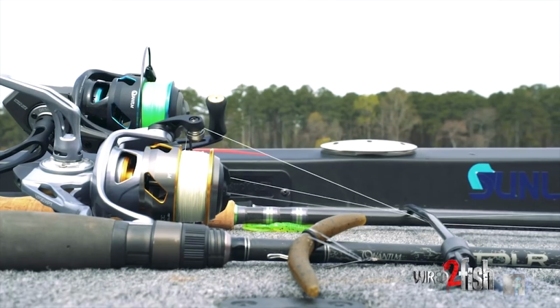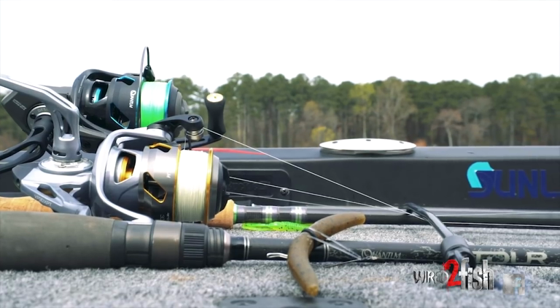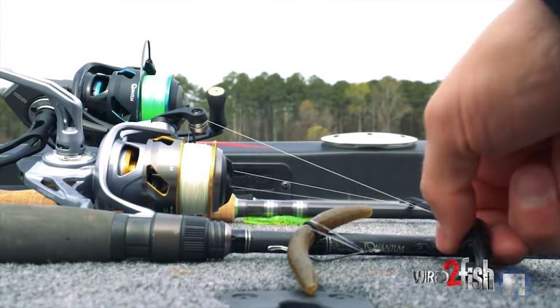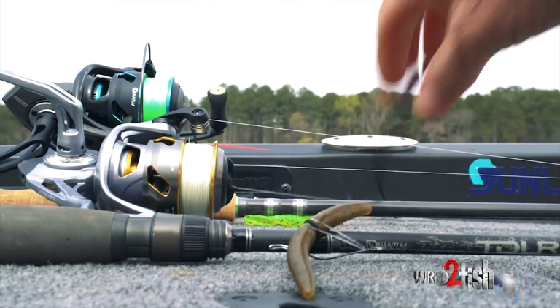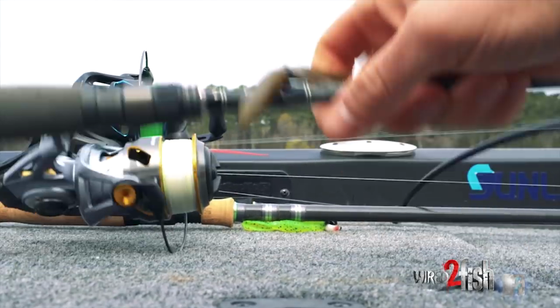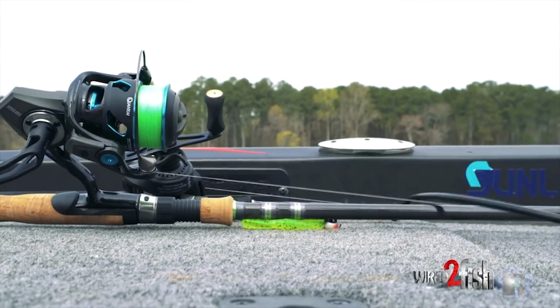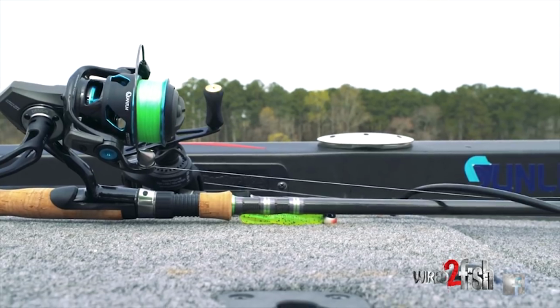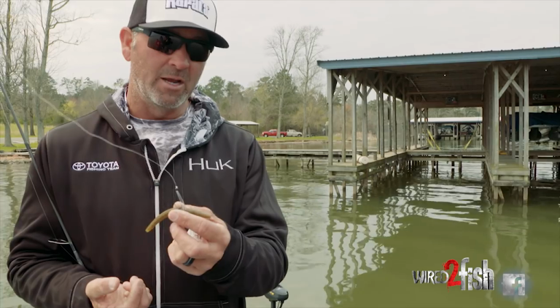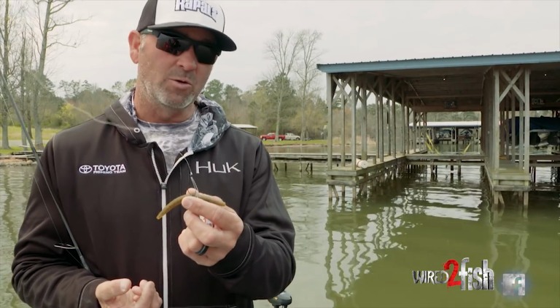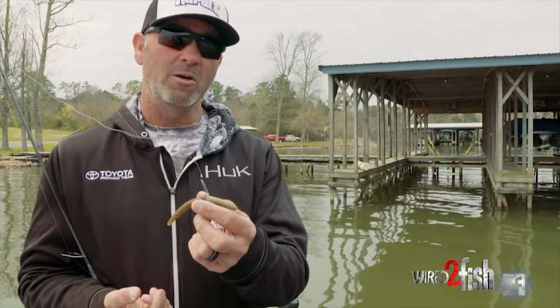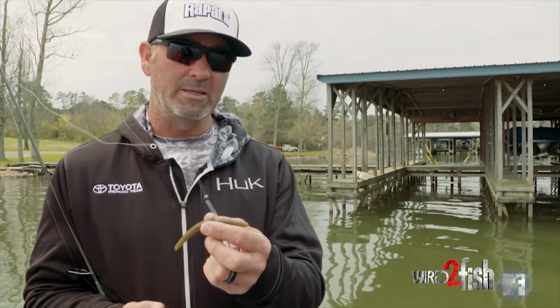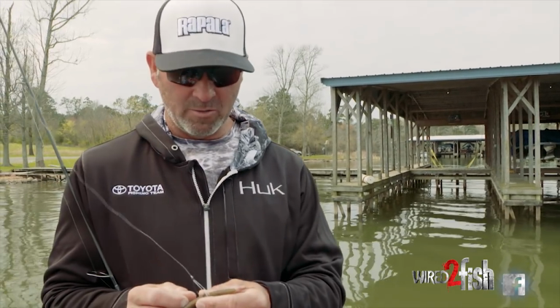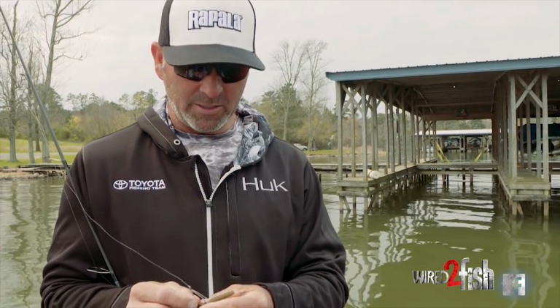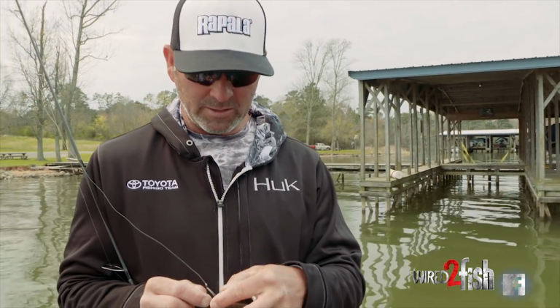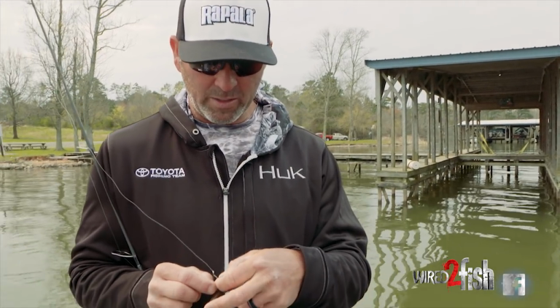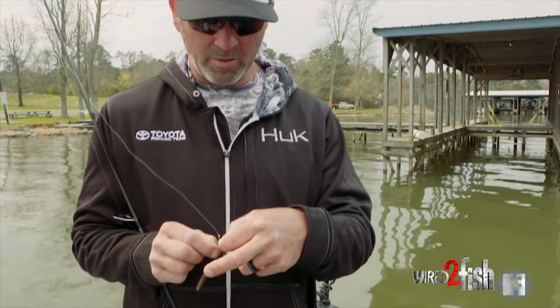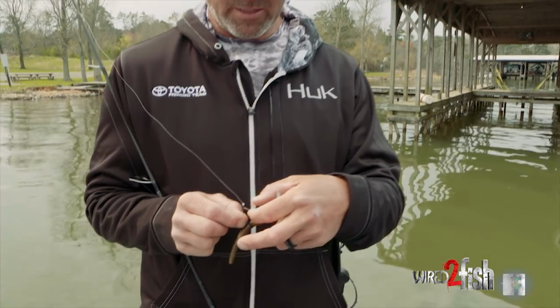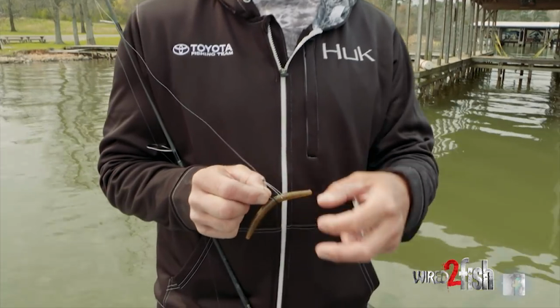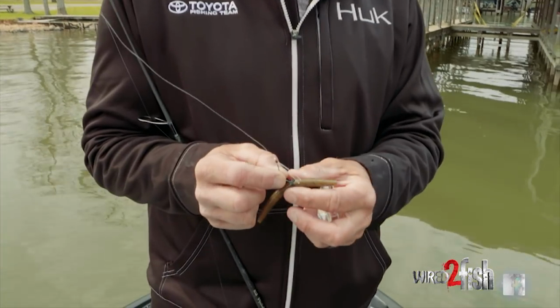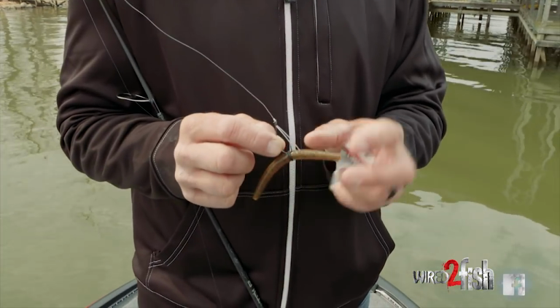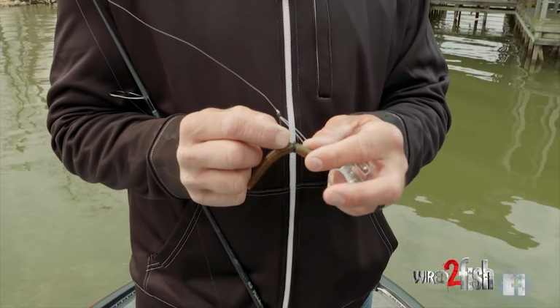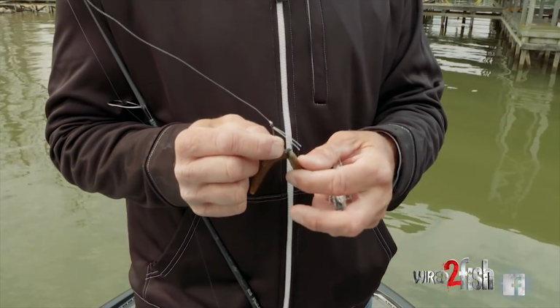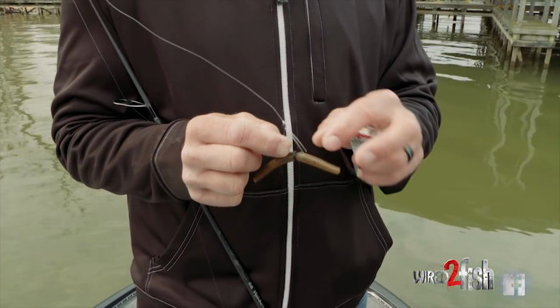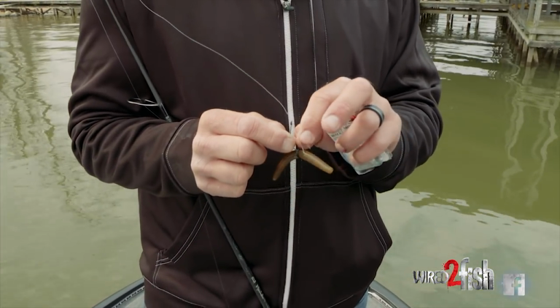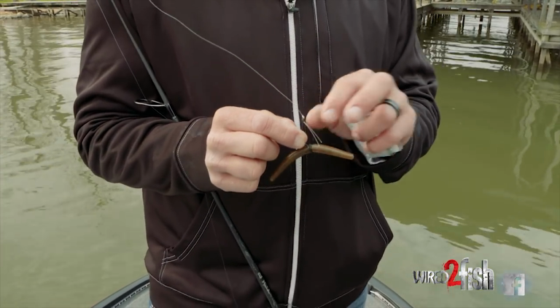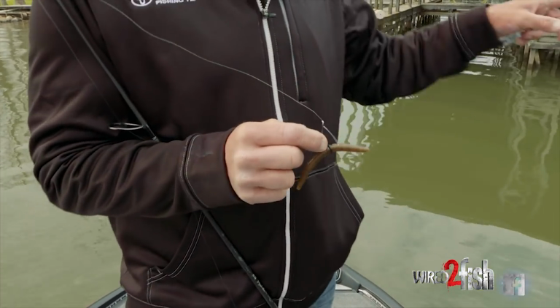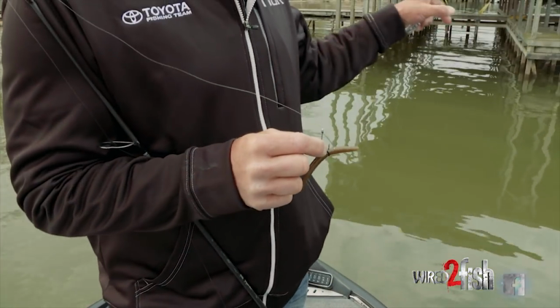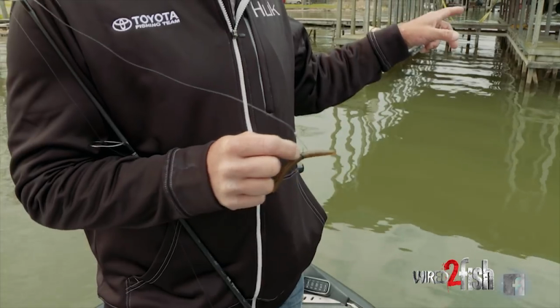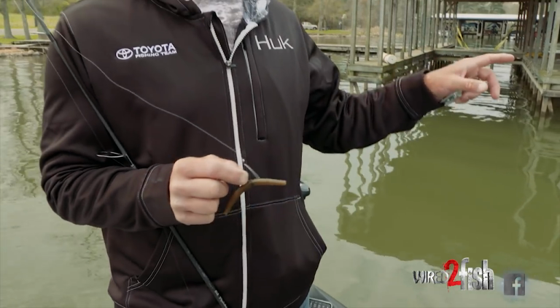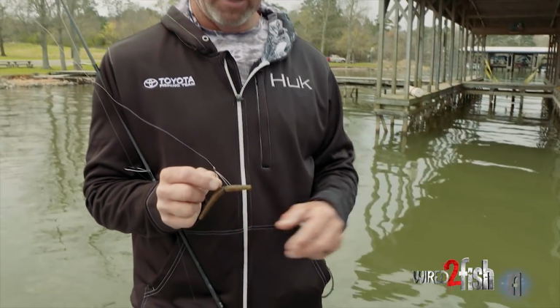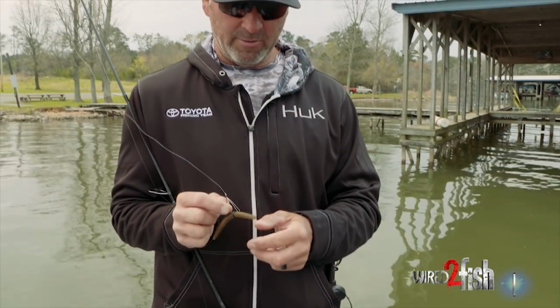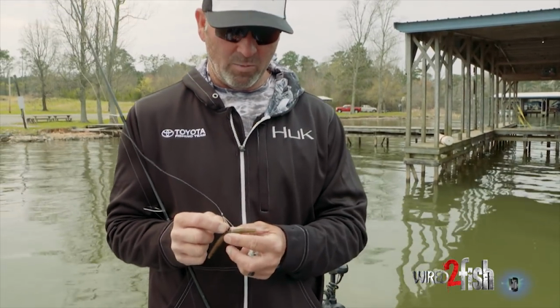The technique that's been really hot here lately, and actually just had a big part of winning the Classic — we're throwing an eco rig. This is the new VMC hook and it's got the weed guard on it. This is a number two in size, but it really does help around these docks, especially big community docks where there's poles and cables and everything in the way.